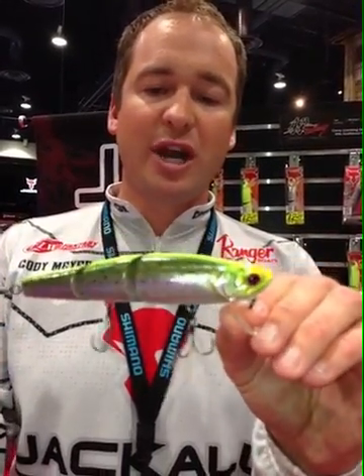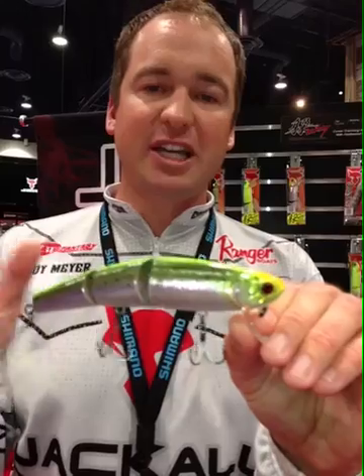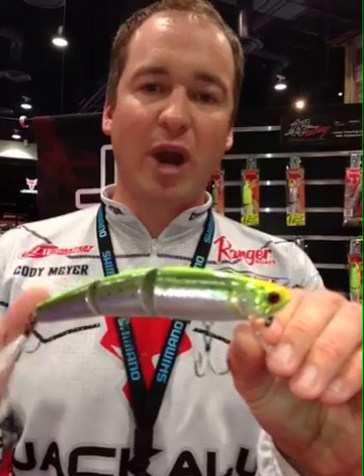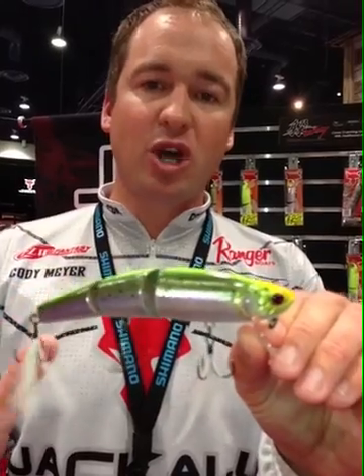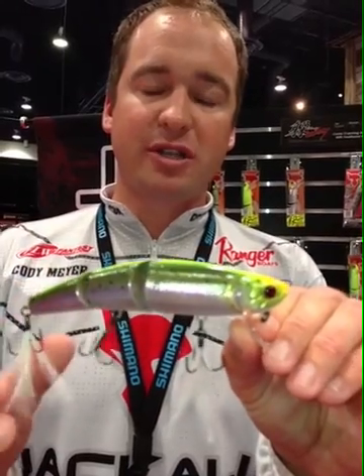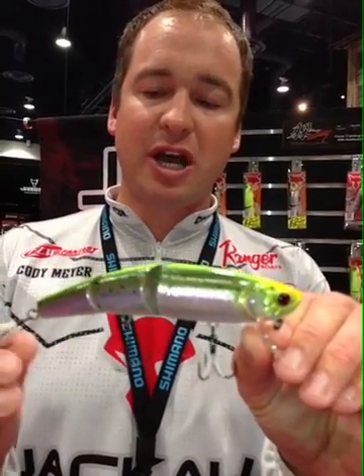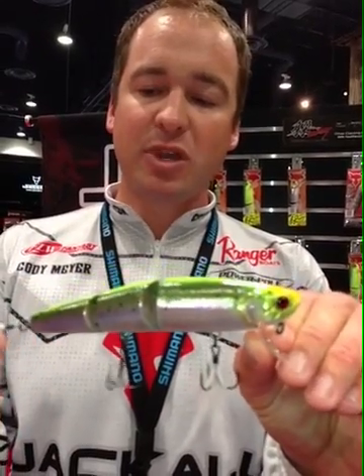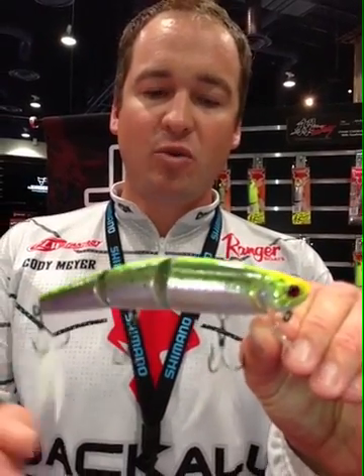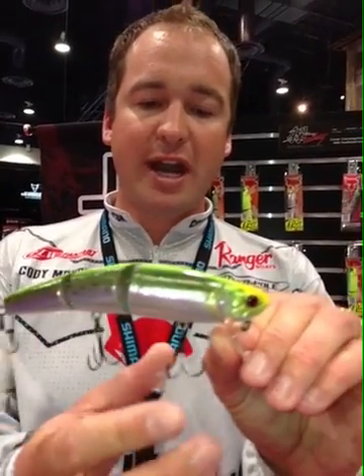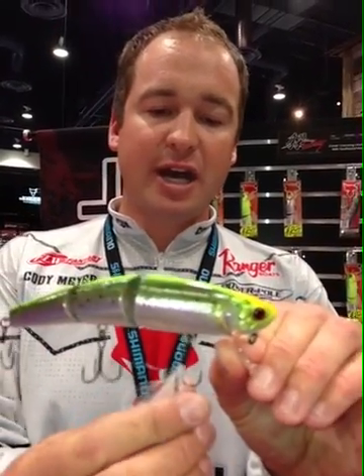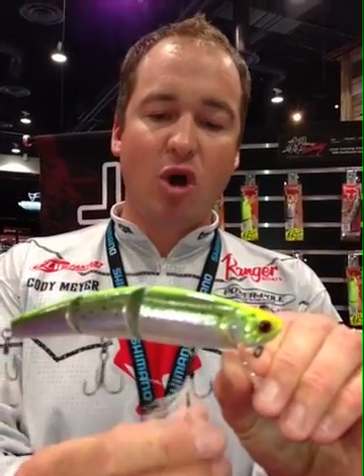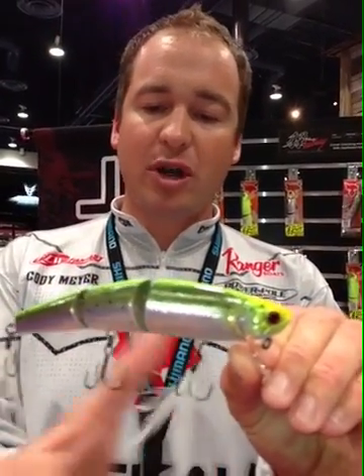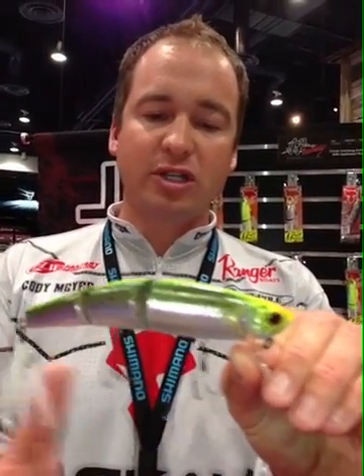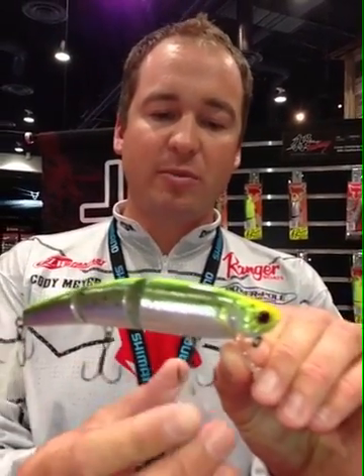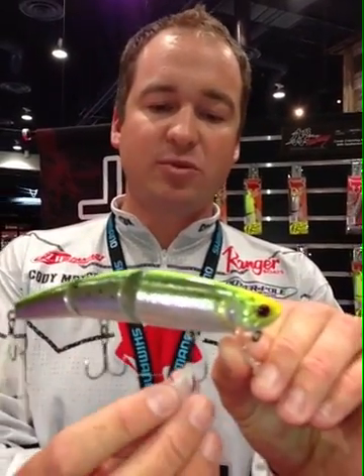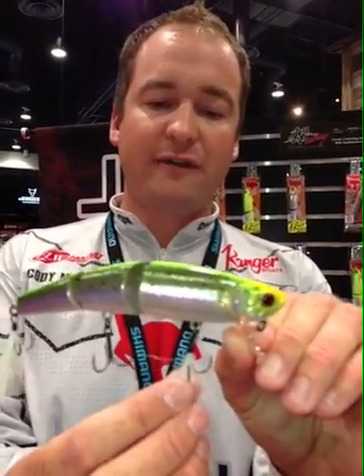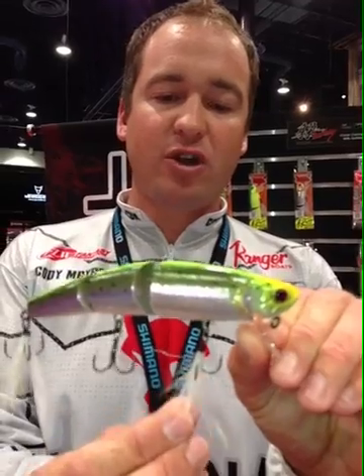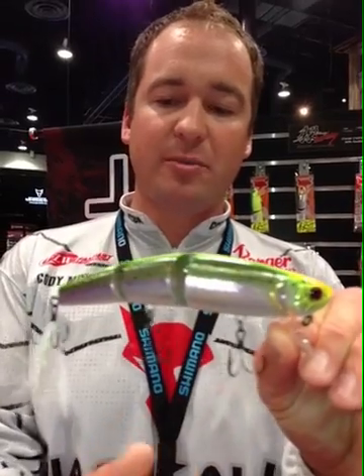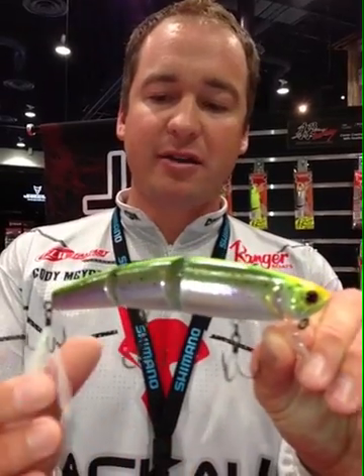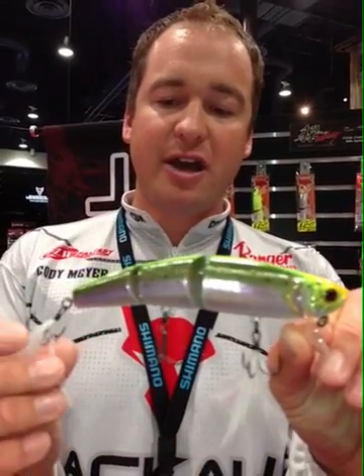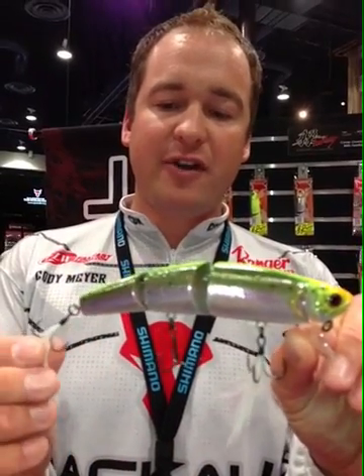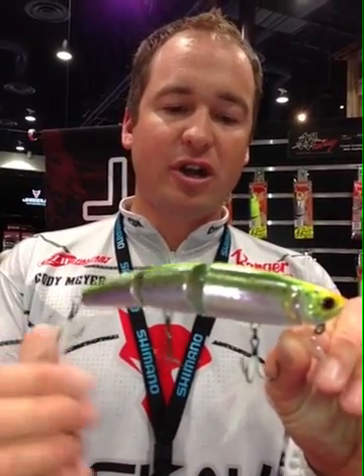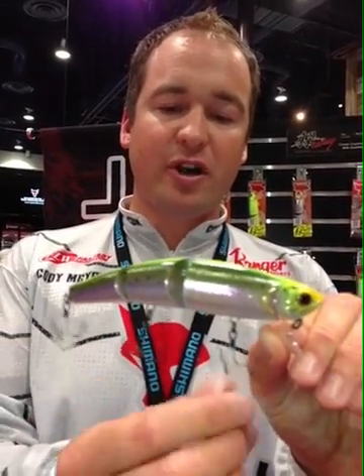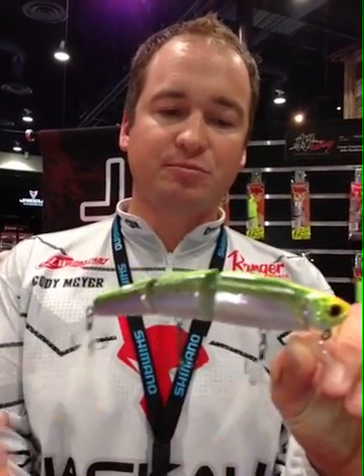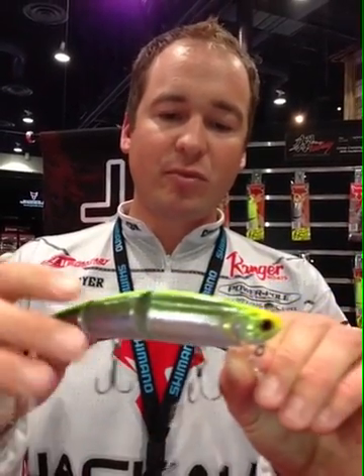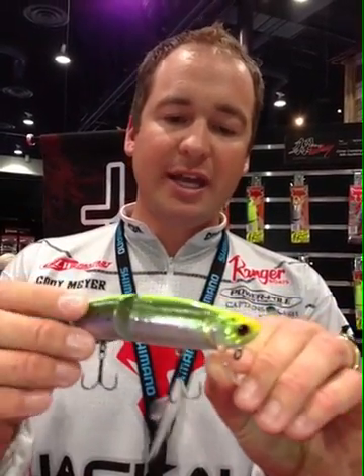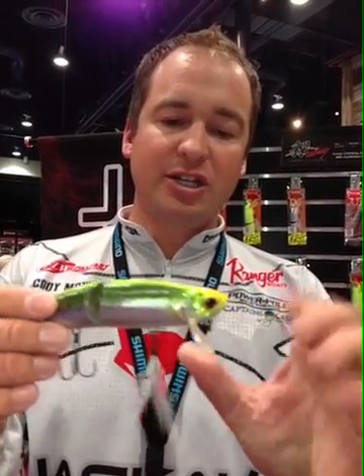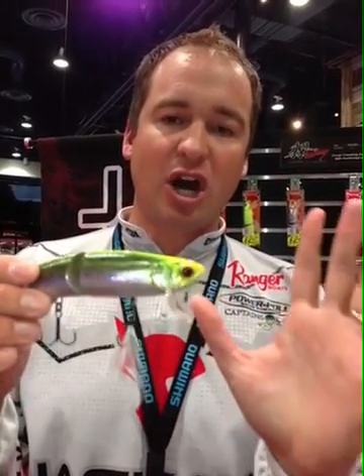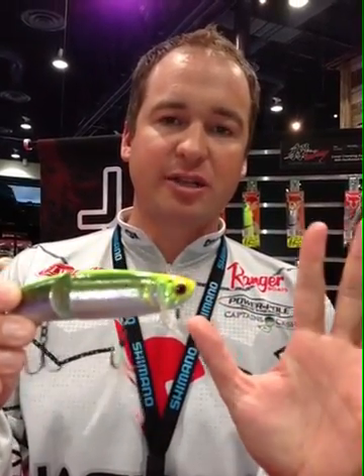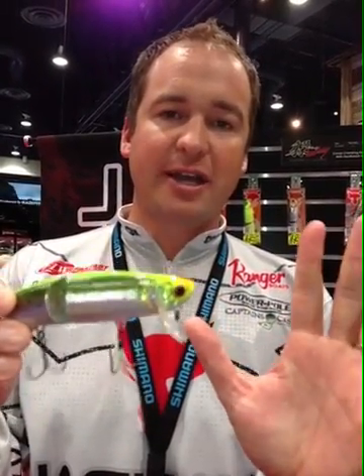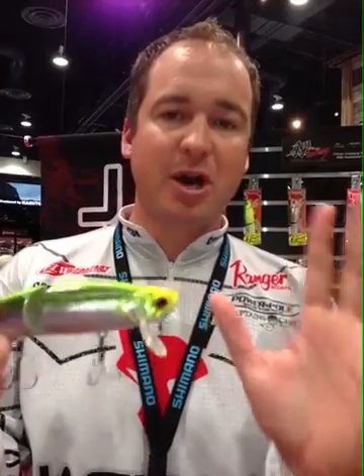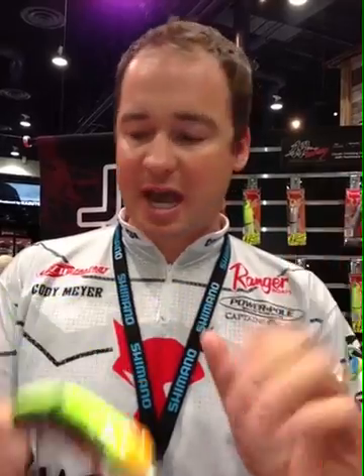We've got six brand new colors to this line. We added Owner treble hooks to all the baits. We've got a feathered hook on the back and a feathered hook on the front — just an awesome Mikey. It's a must-have.